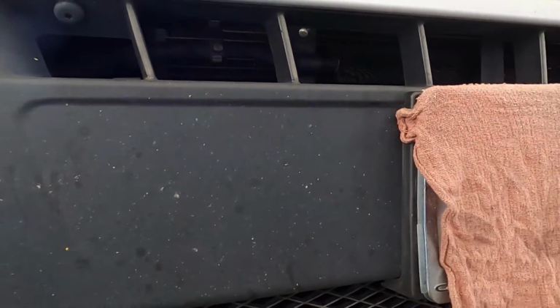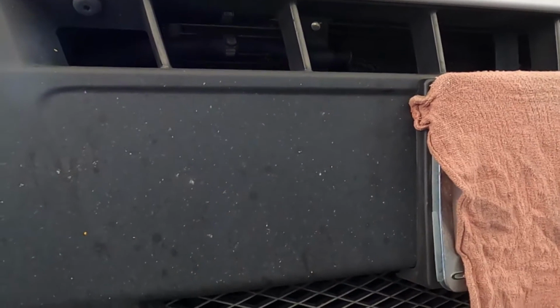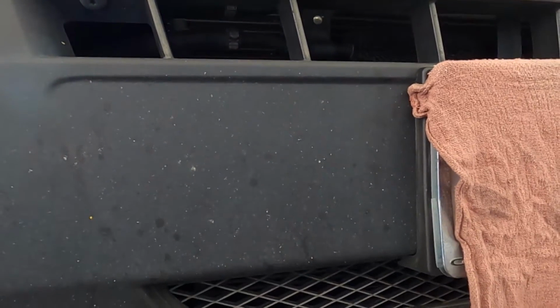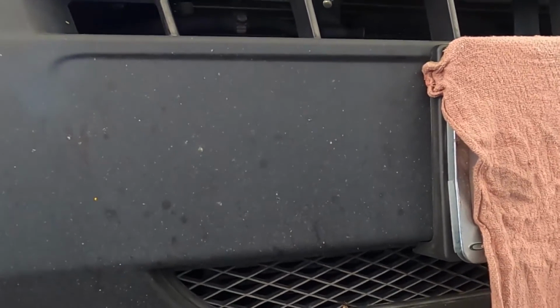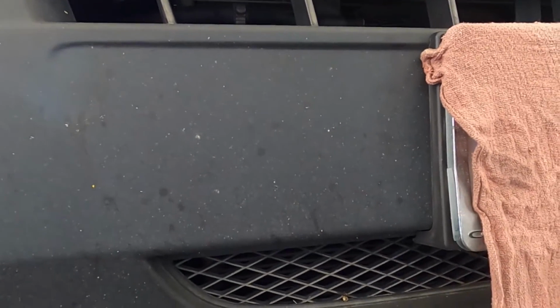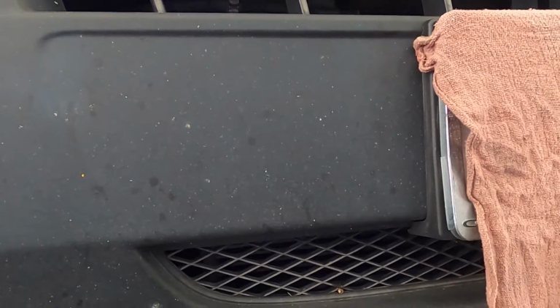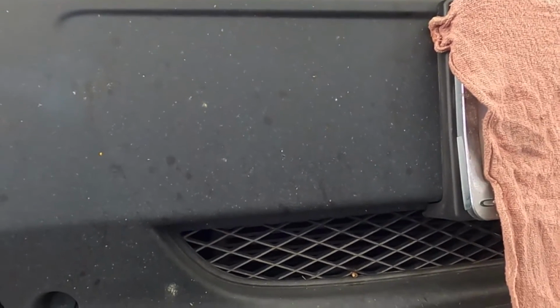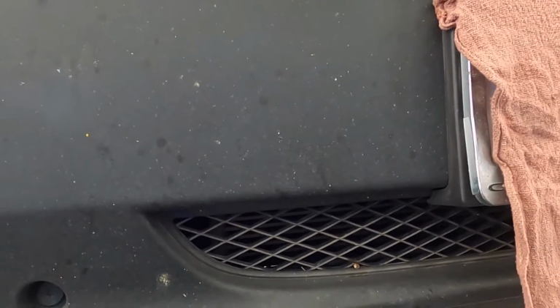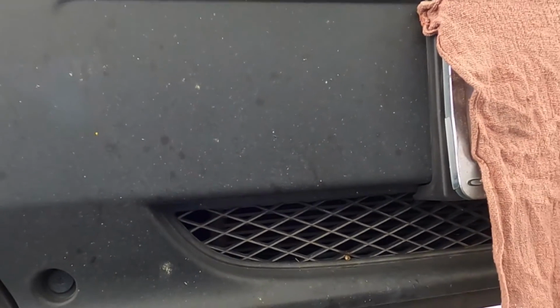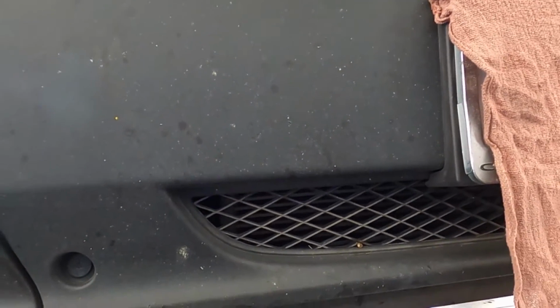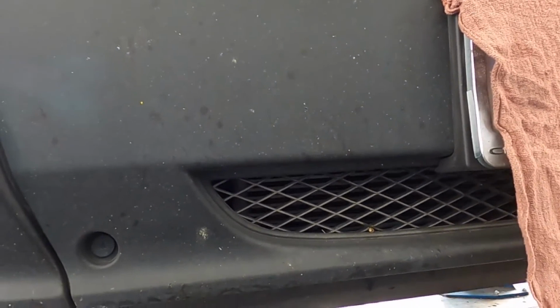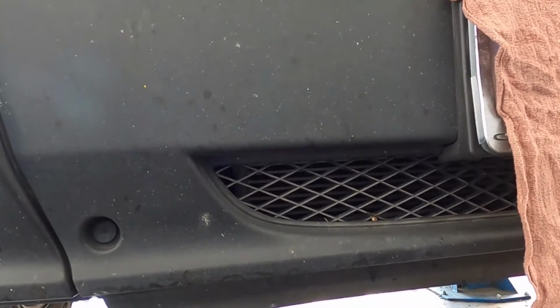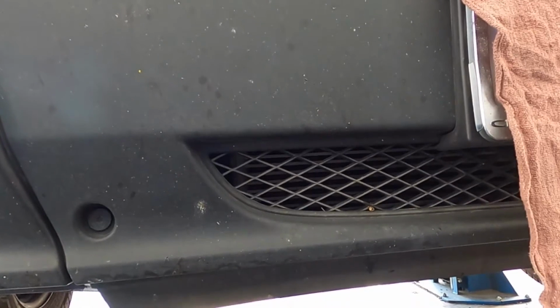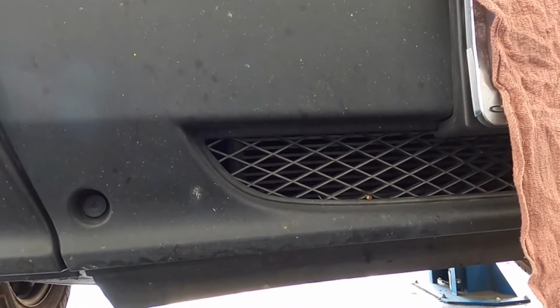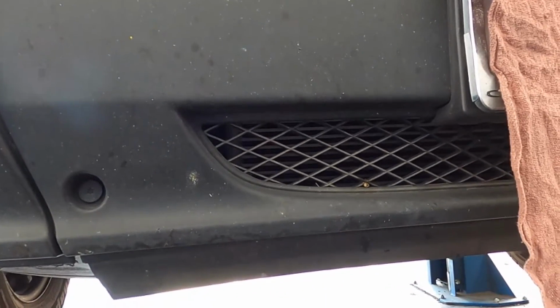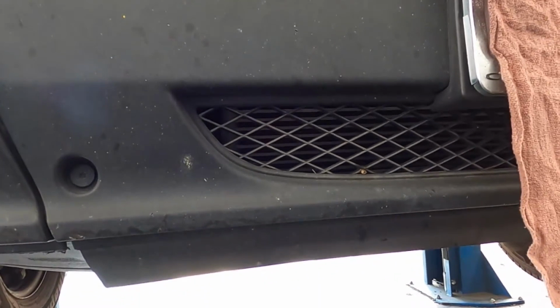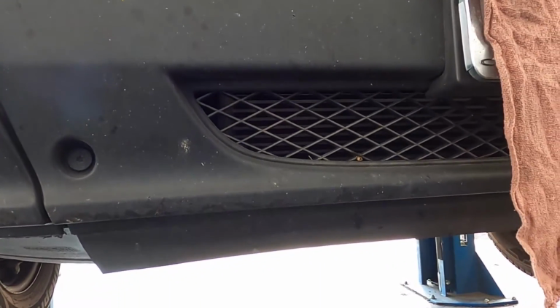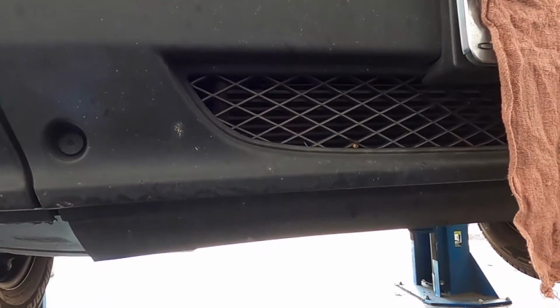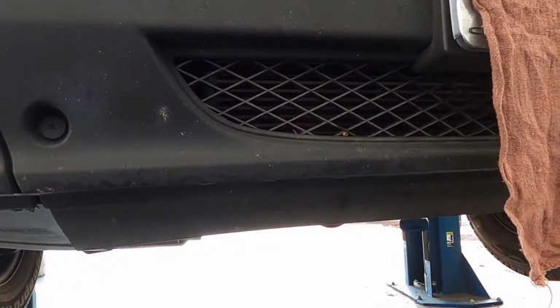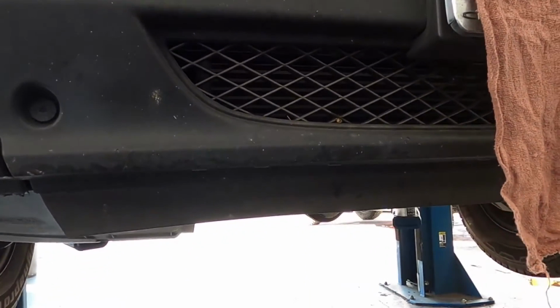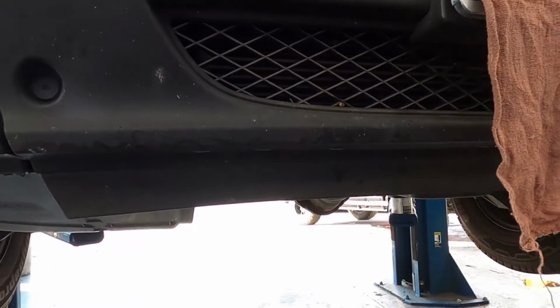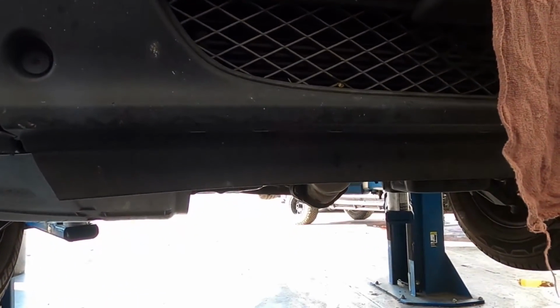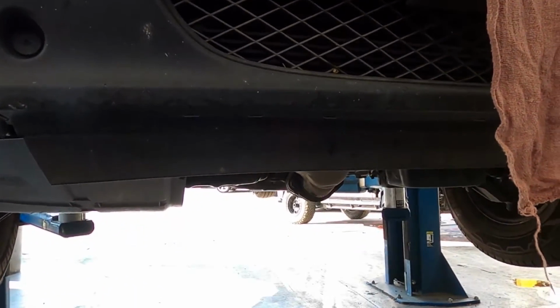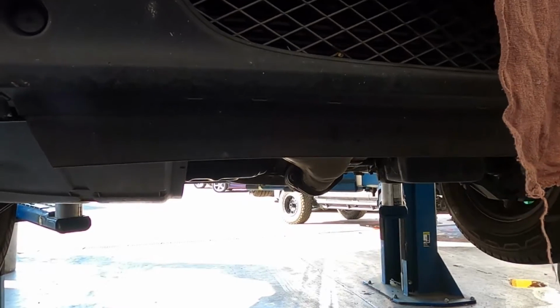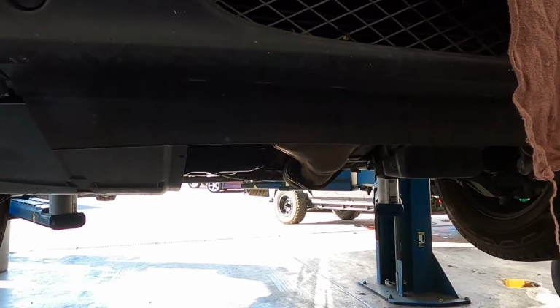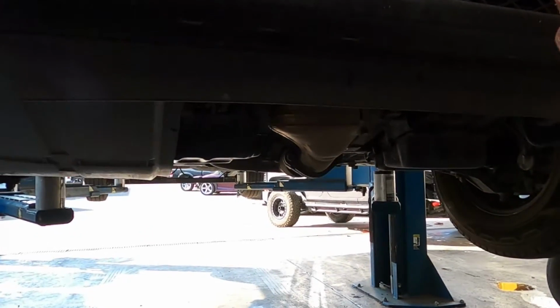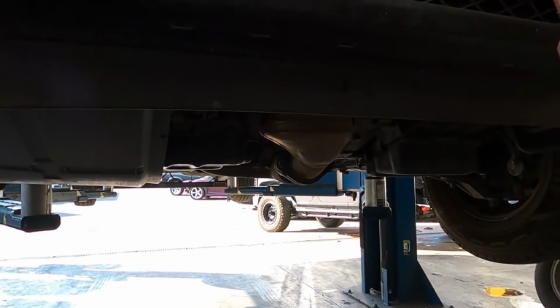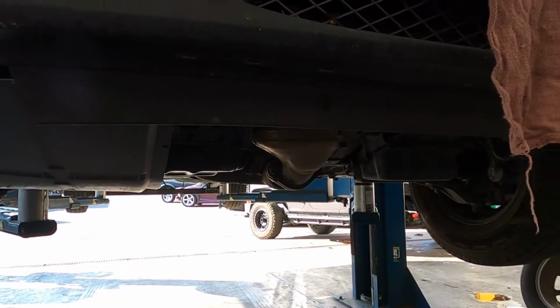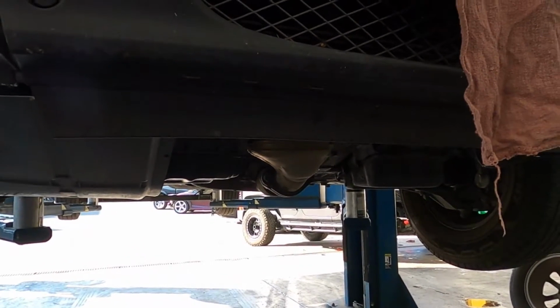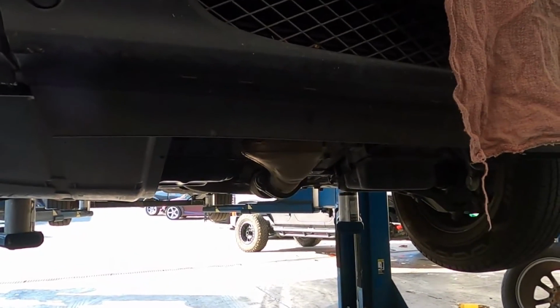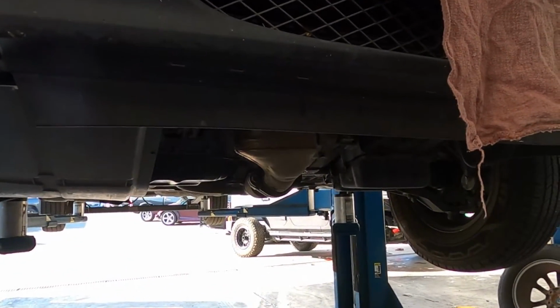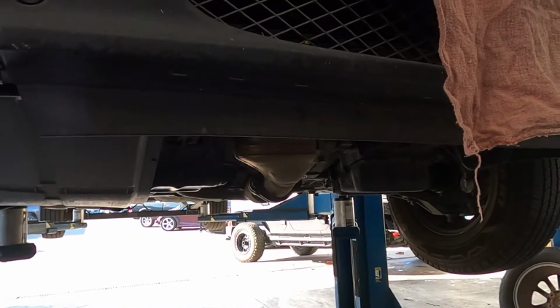On first listen, someone would think that the engine's got a rod knock and that we have to replace the entire engine. That's not going to be the case with this particular van, so we'll get under and get a listen to it.